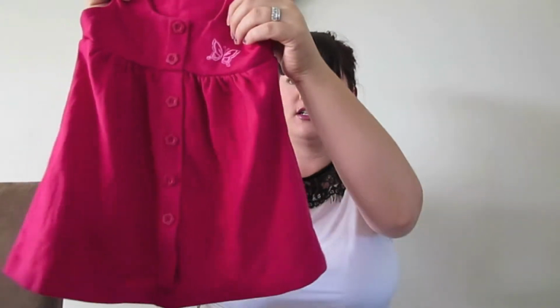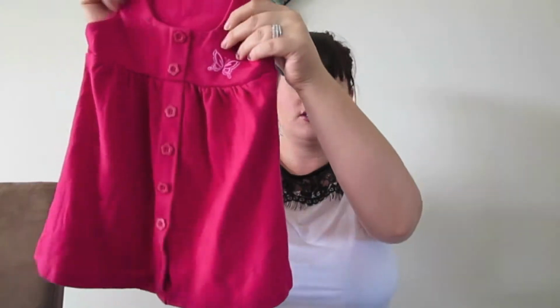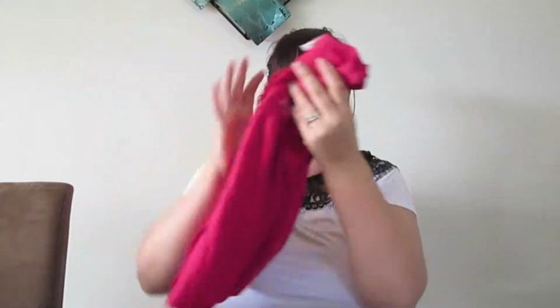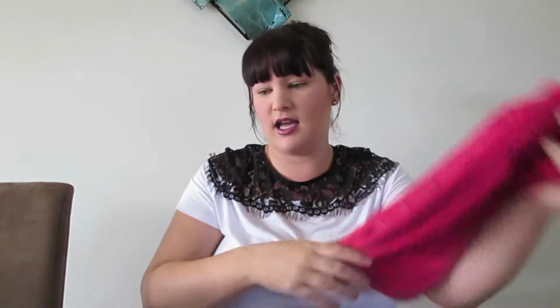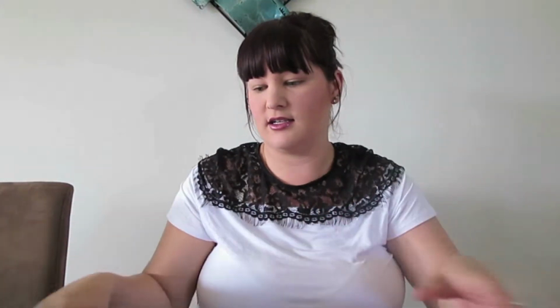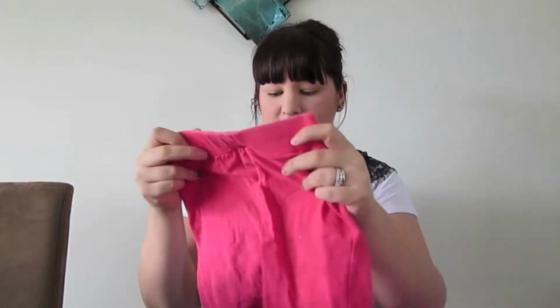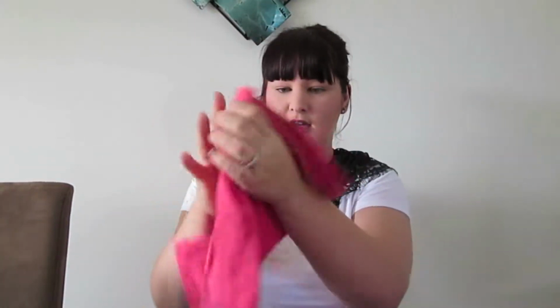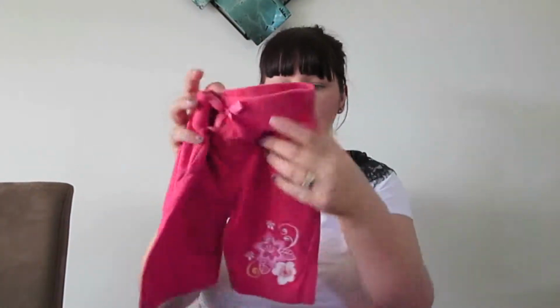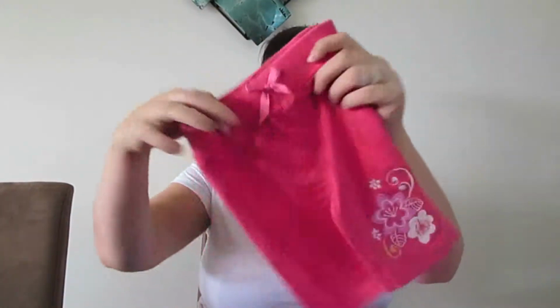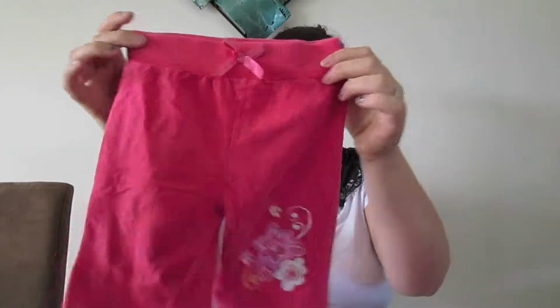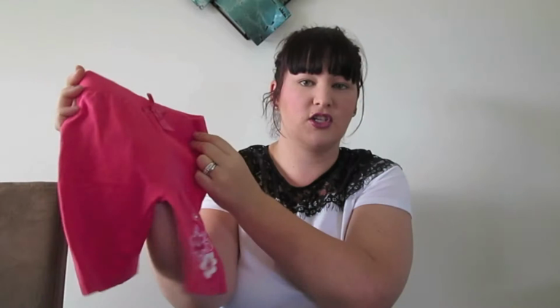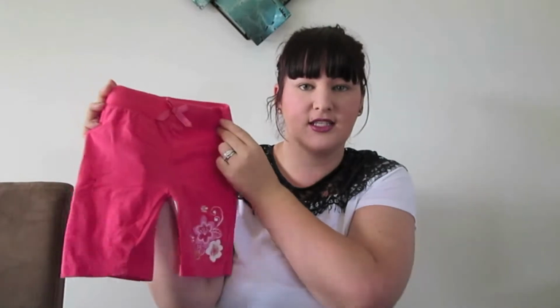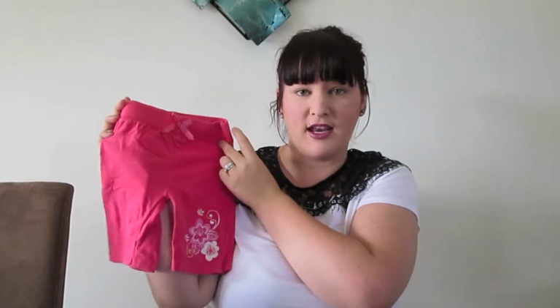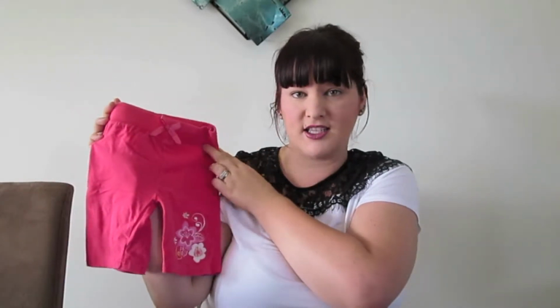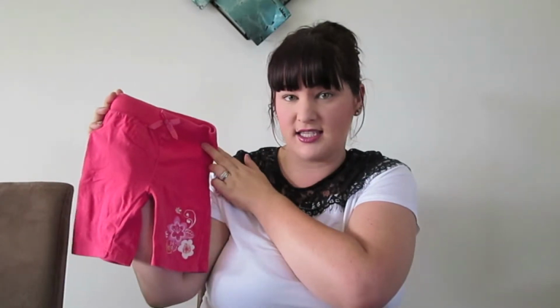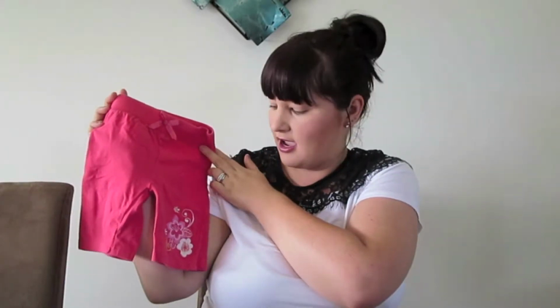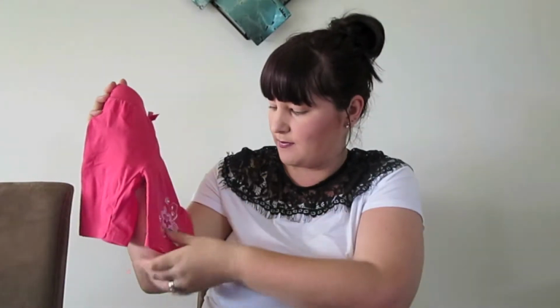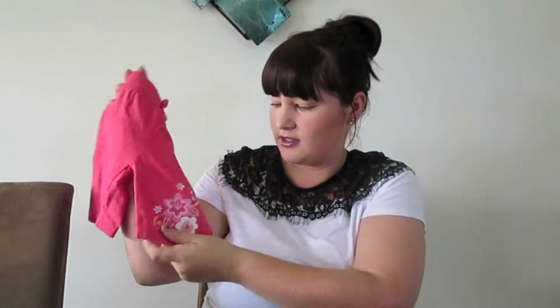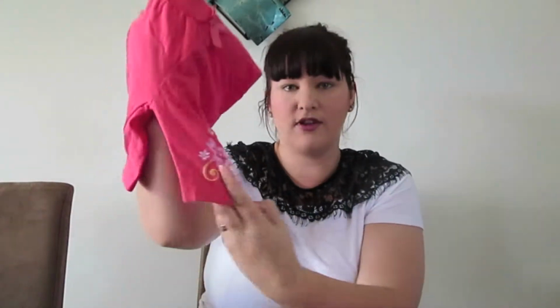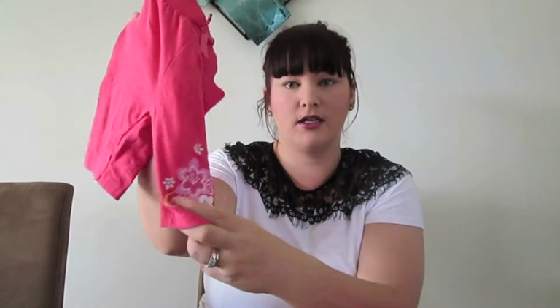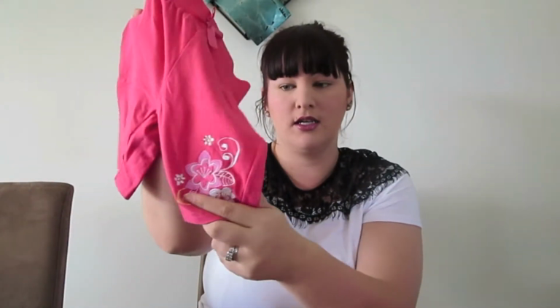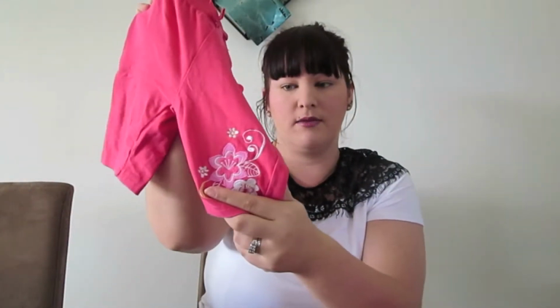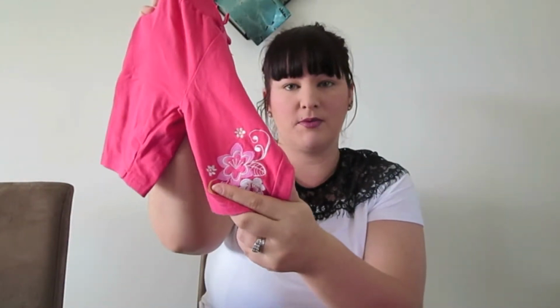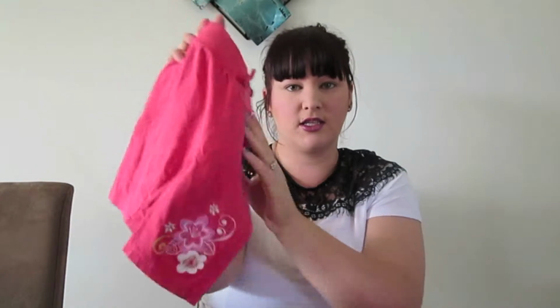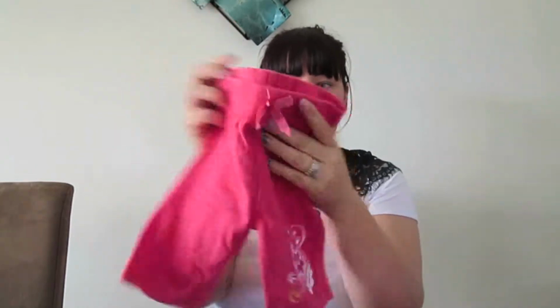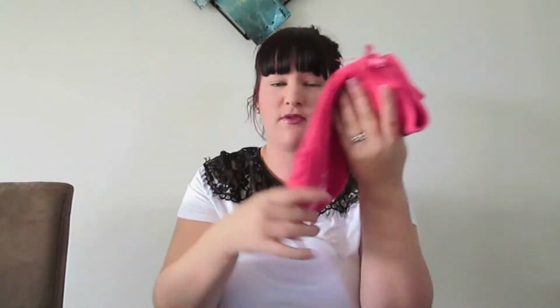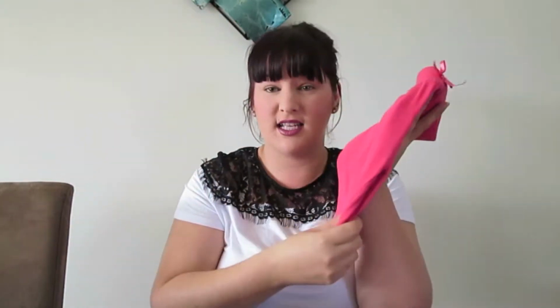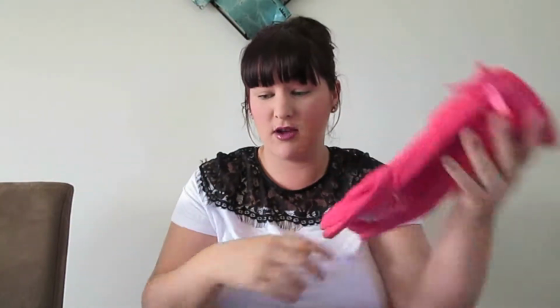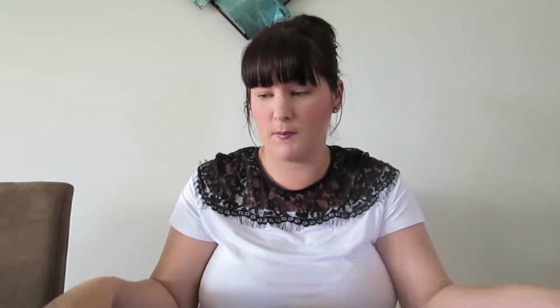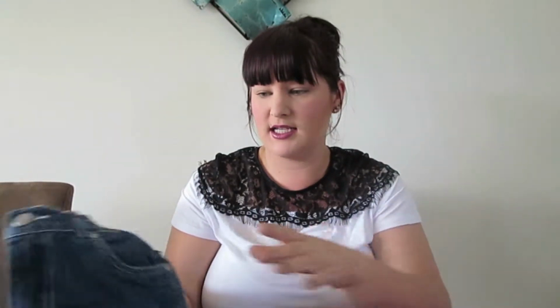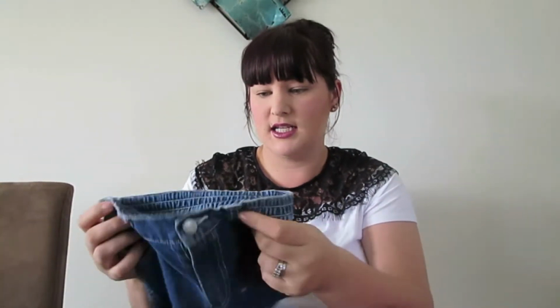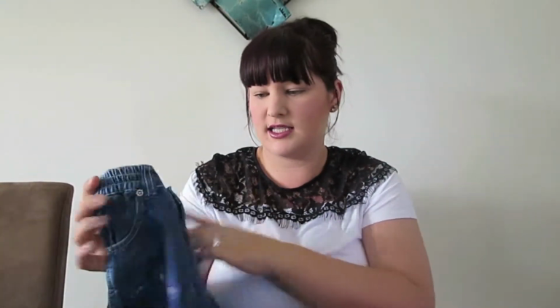Next is a super cute basic pair of shorts. These are a size two, so they'll be her next size up. They've got little flower embellishments on the corner. These were 50 cents as well, so not bad.